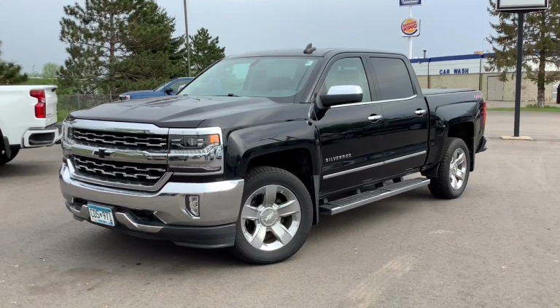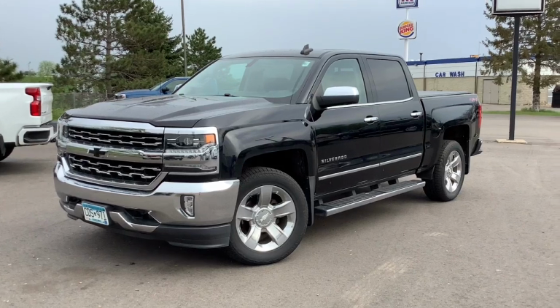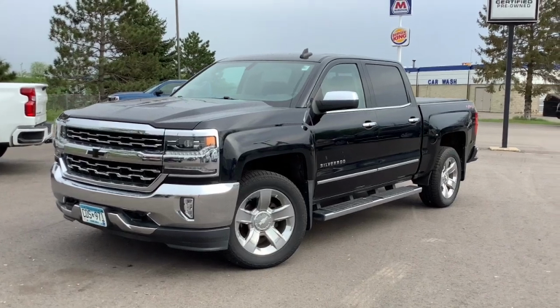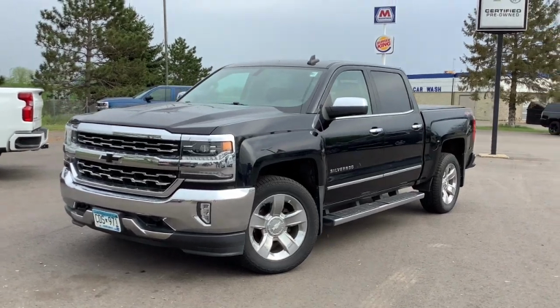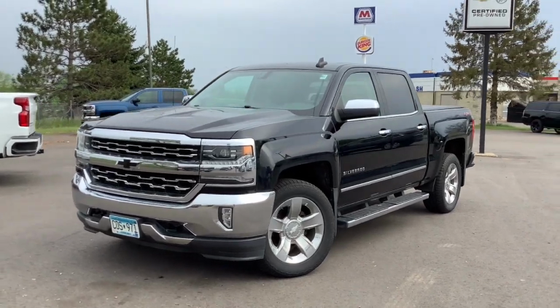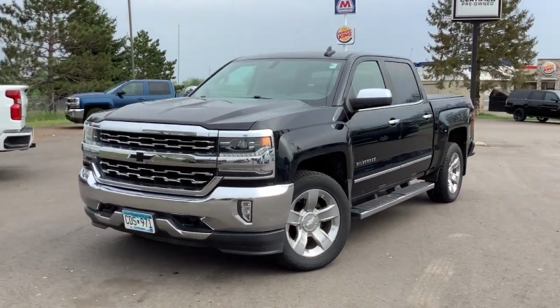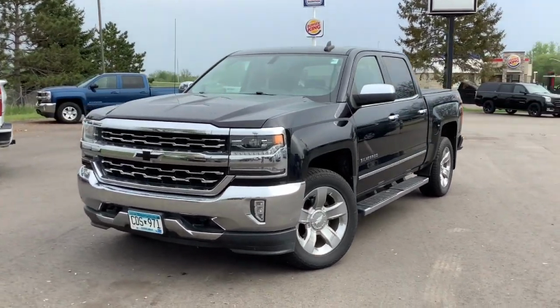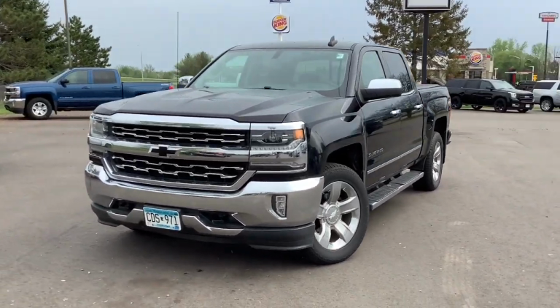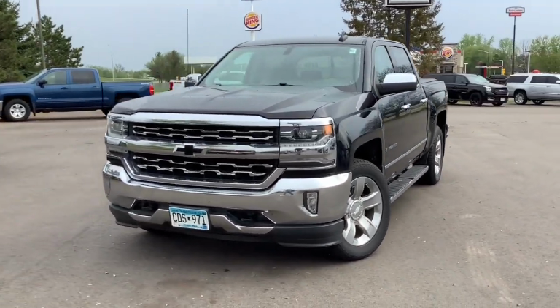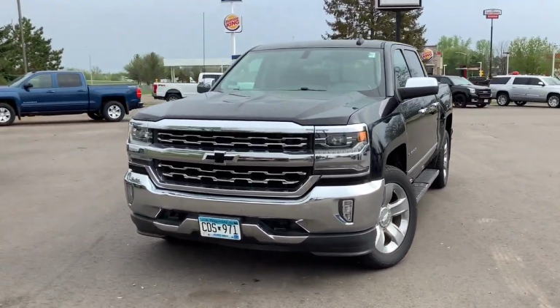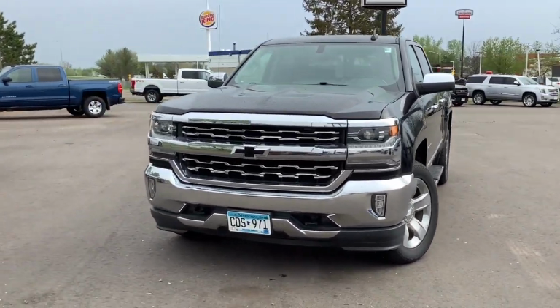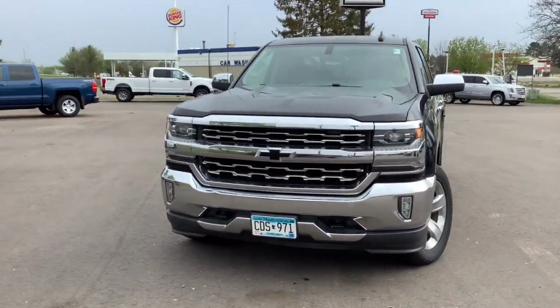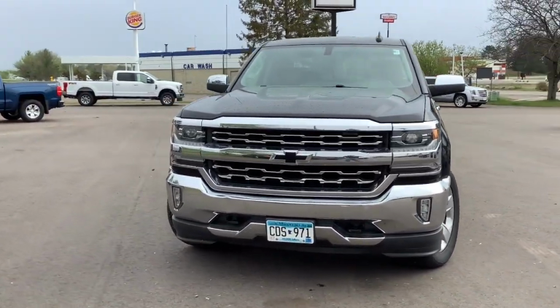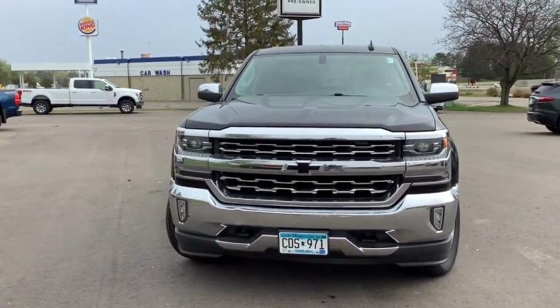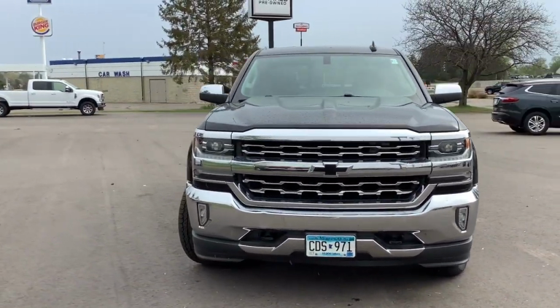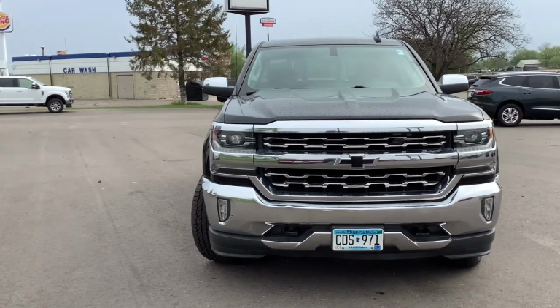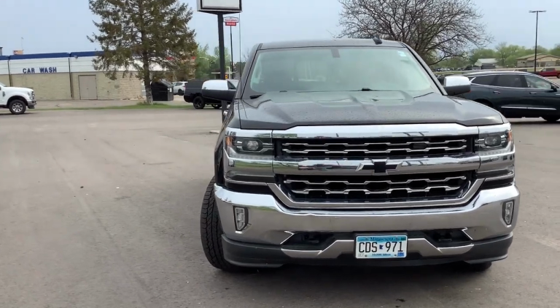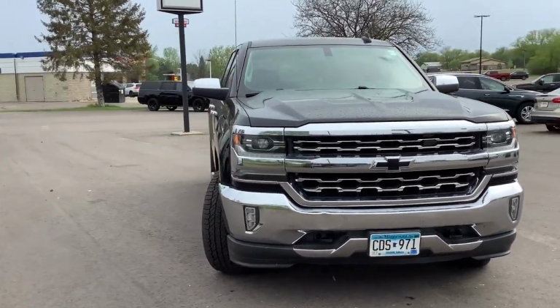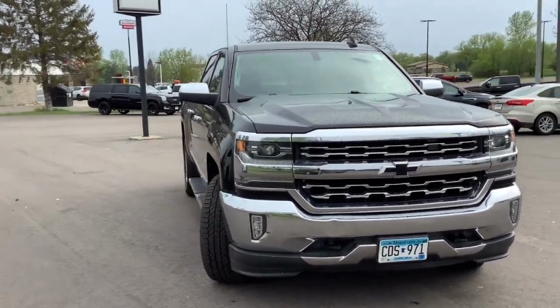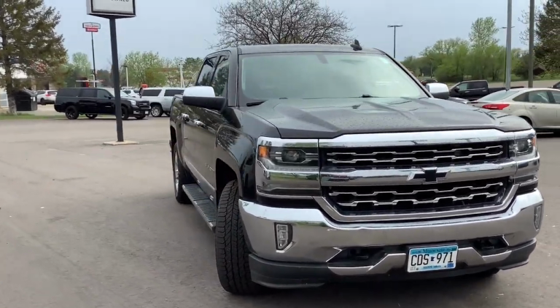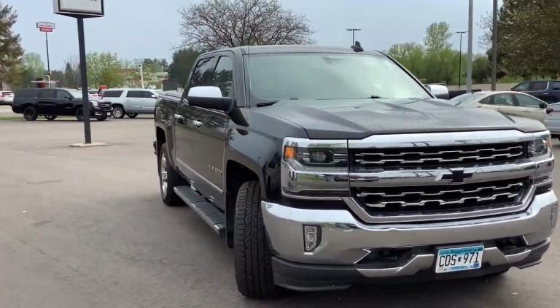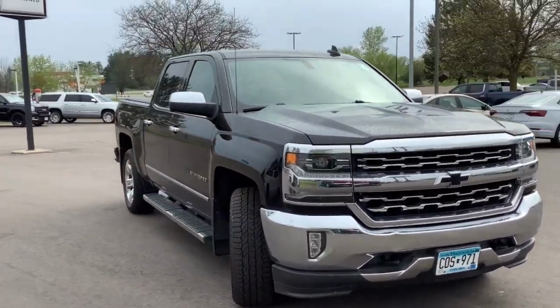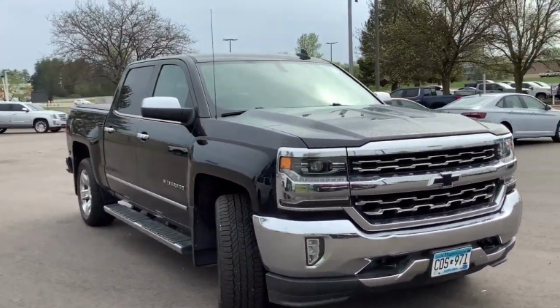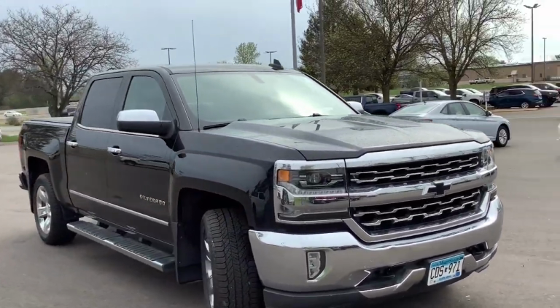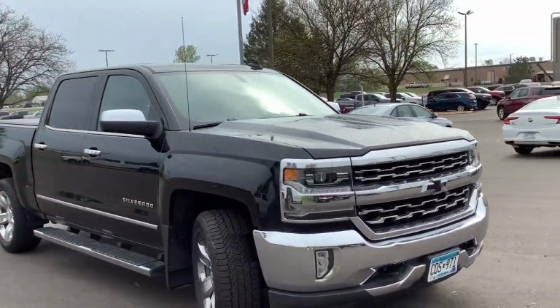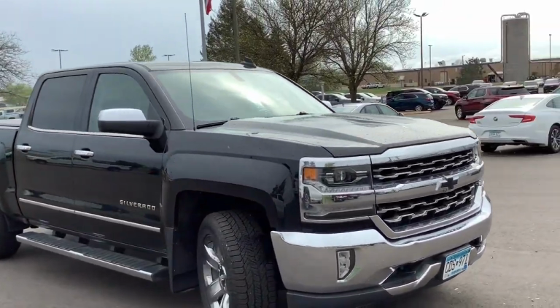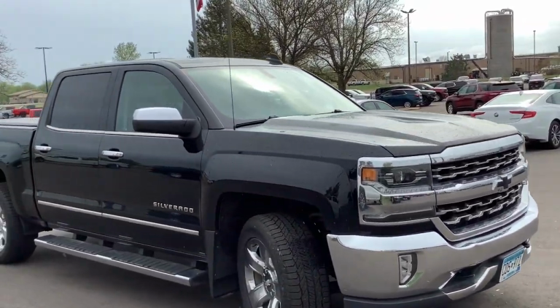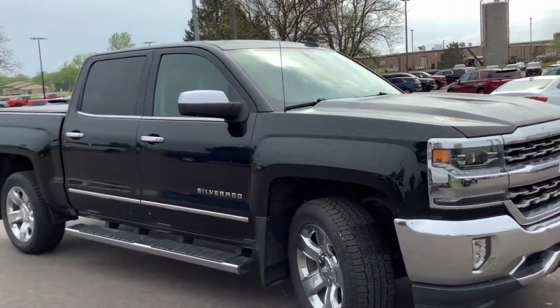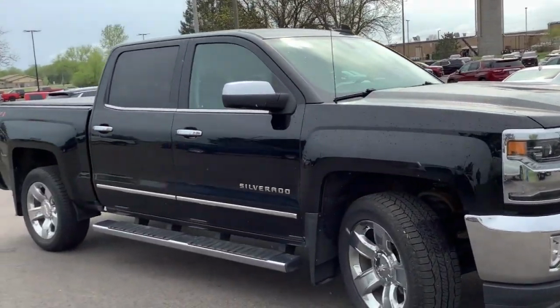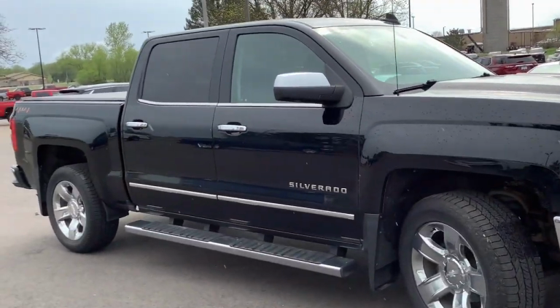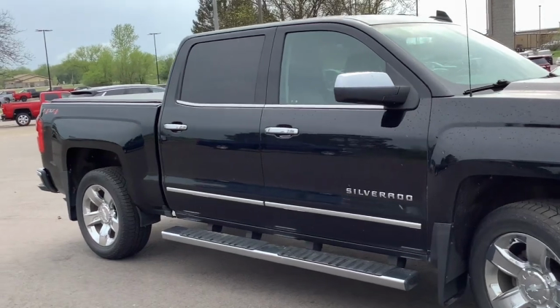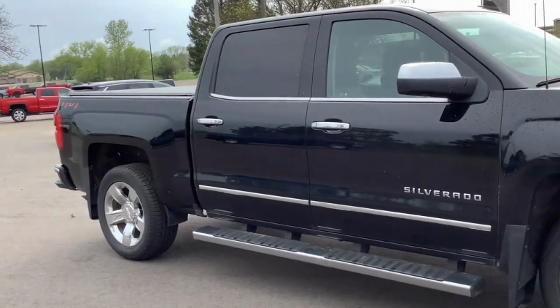You will be amazed by this 2018 Chevrolet Silverado 1500. With less than 80,000 miles on the odometer, this vehicle stands out from the rest.